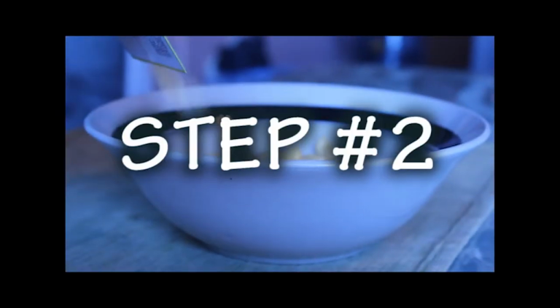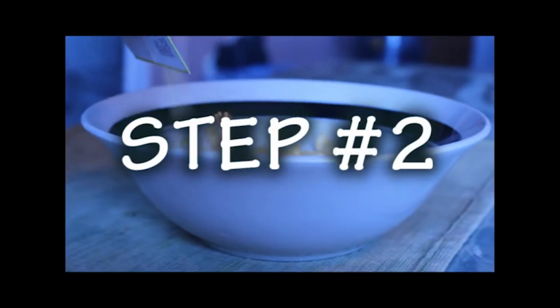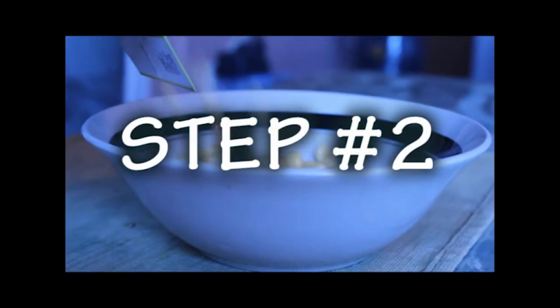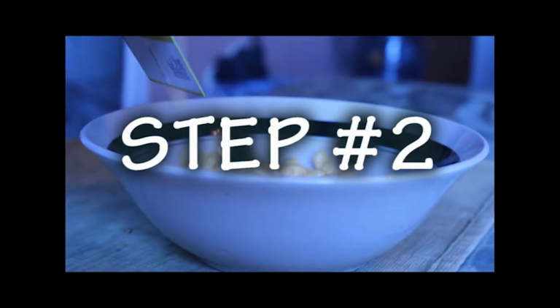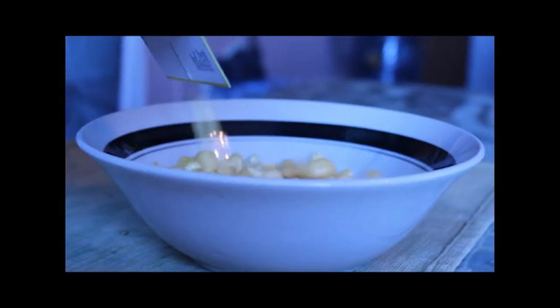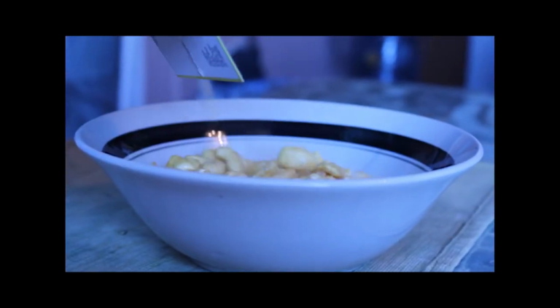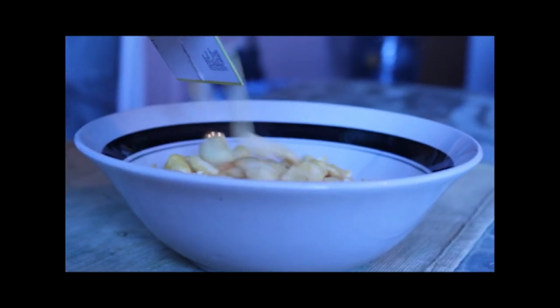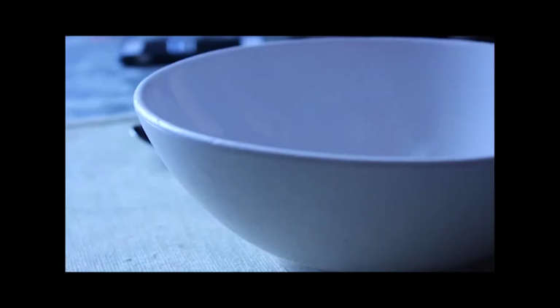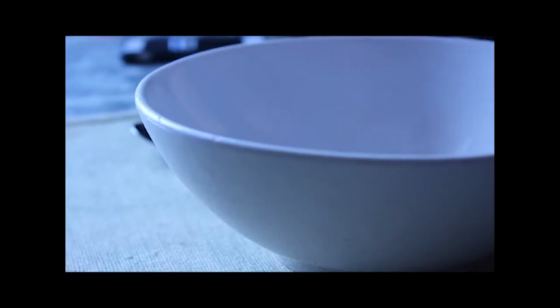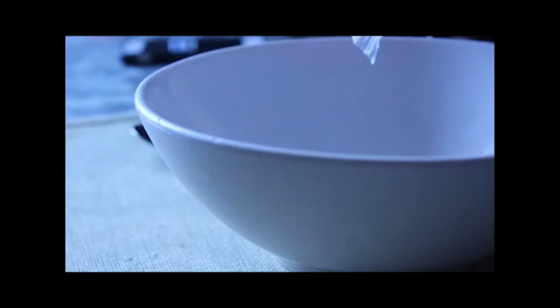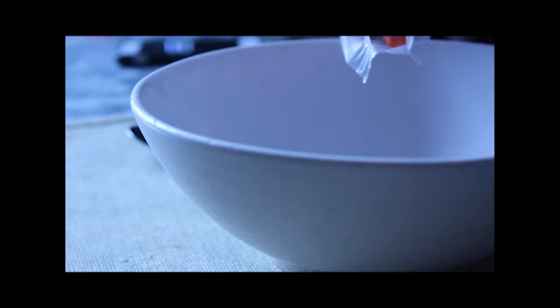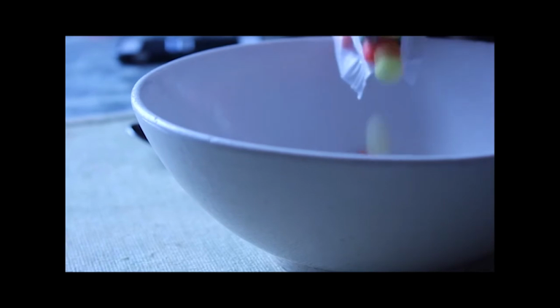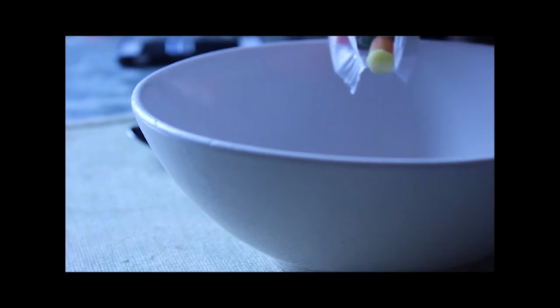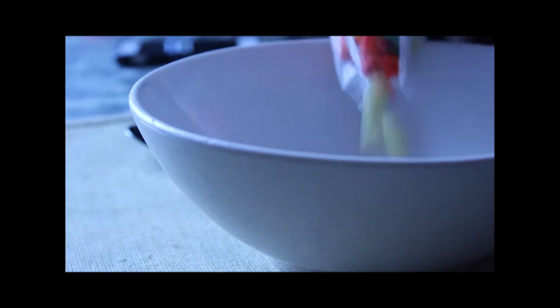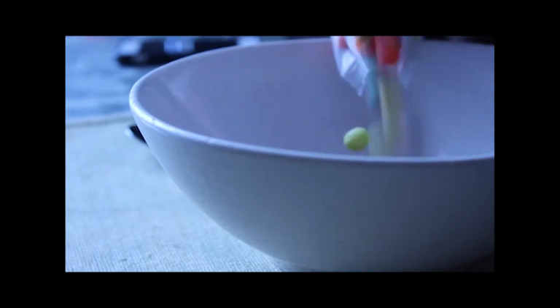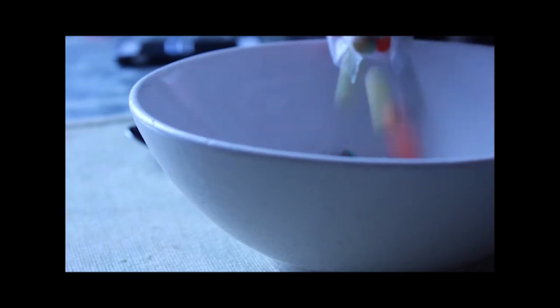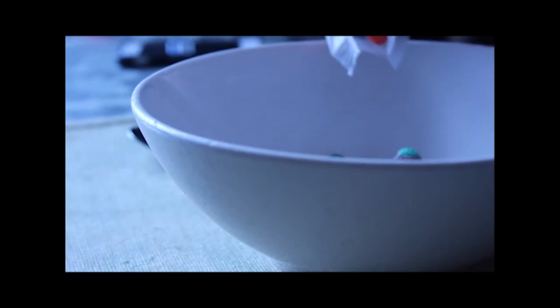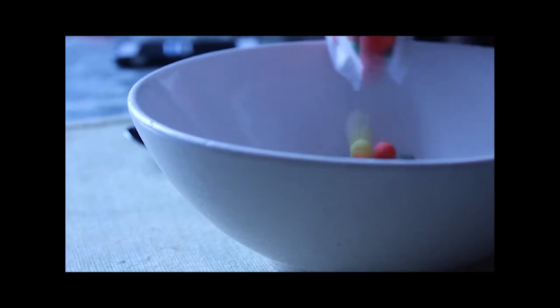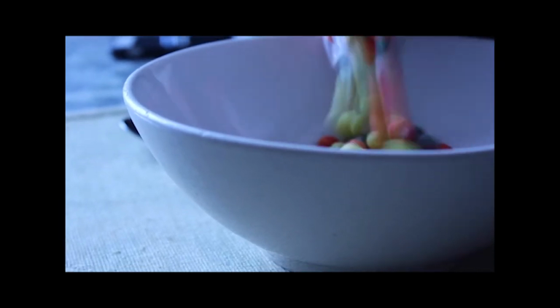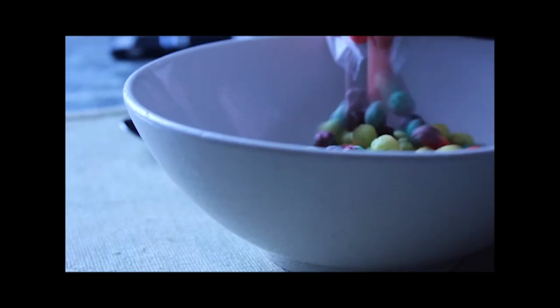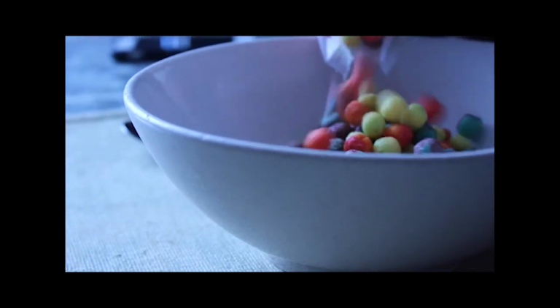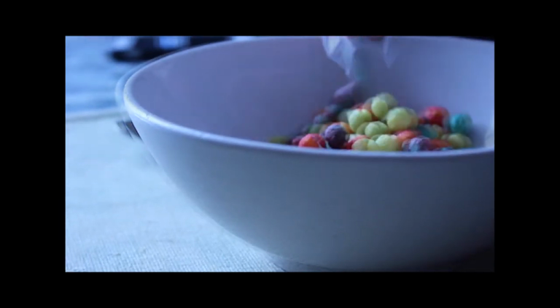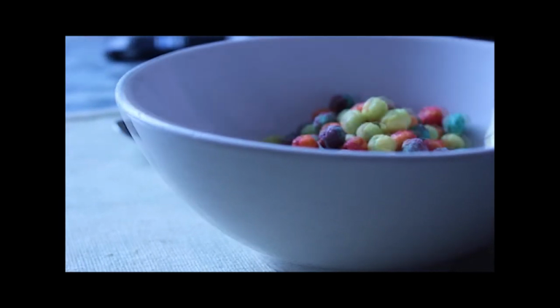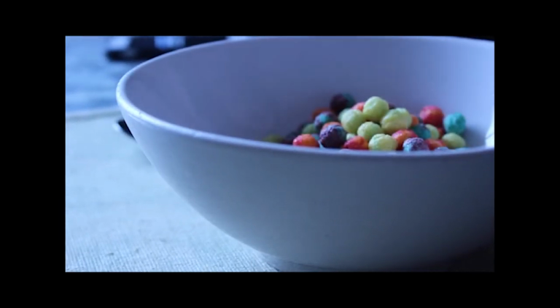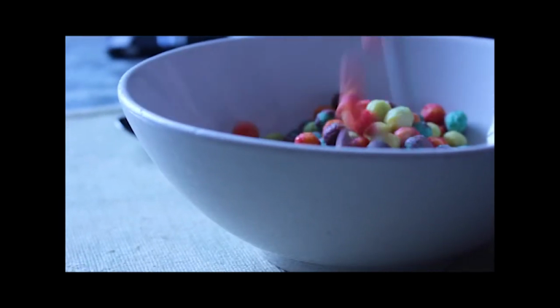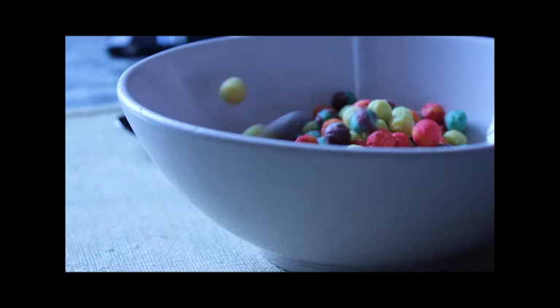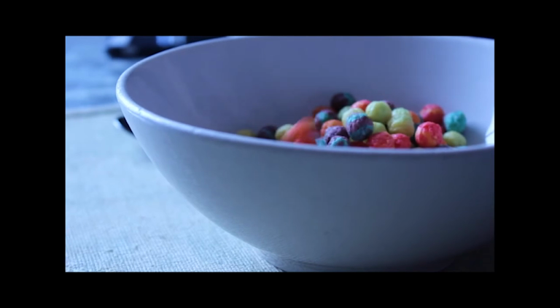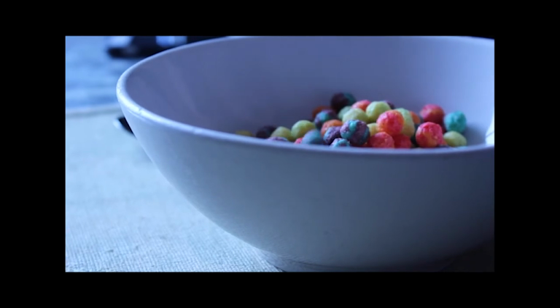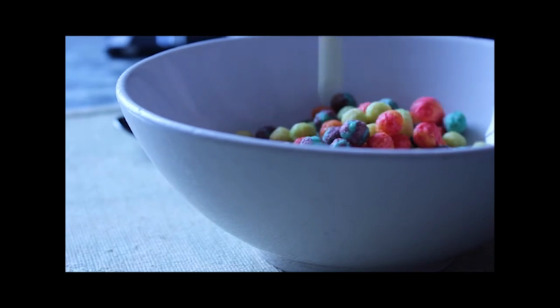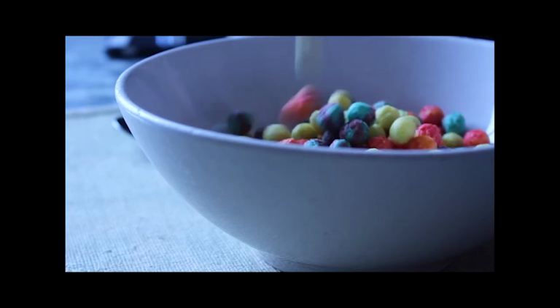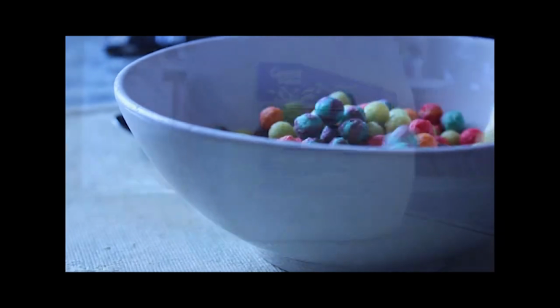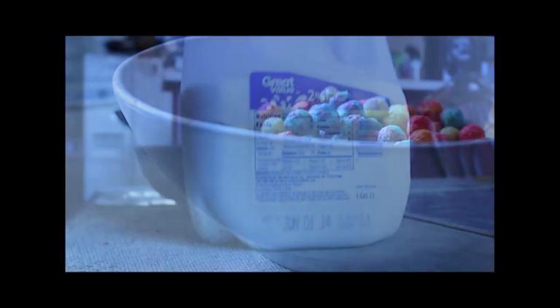Step 2: Open your cereal box and gently pour cereal into your bowl. If you're extremely concerned about serving sizes and calories, measure out the recommended proportions of cereal.